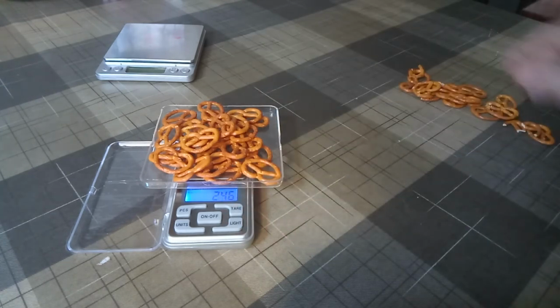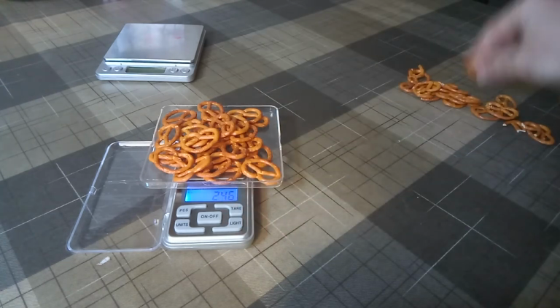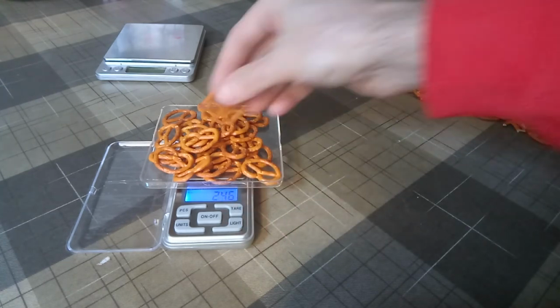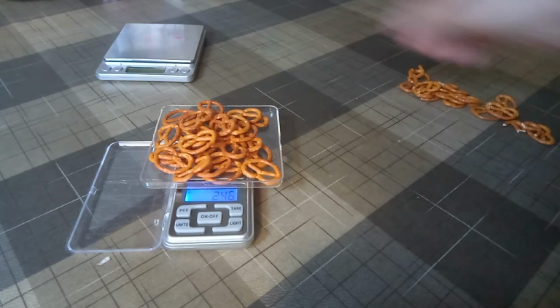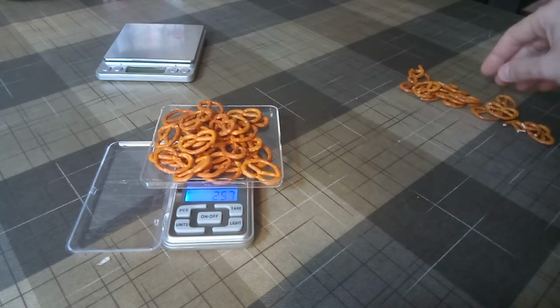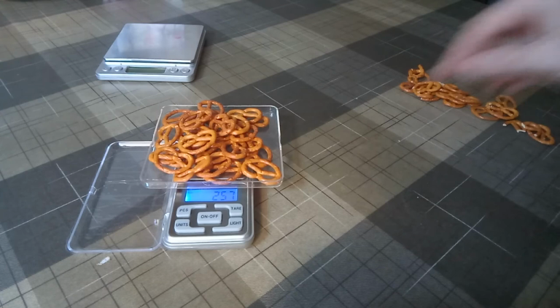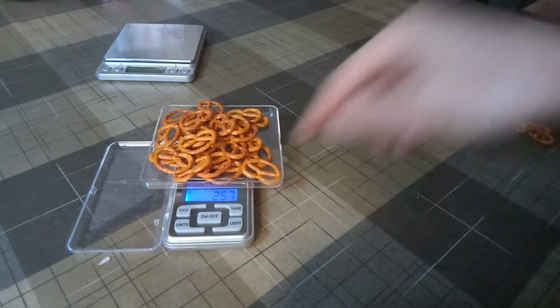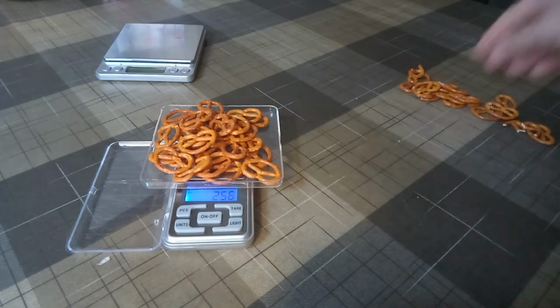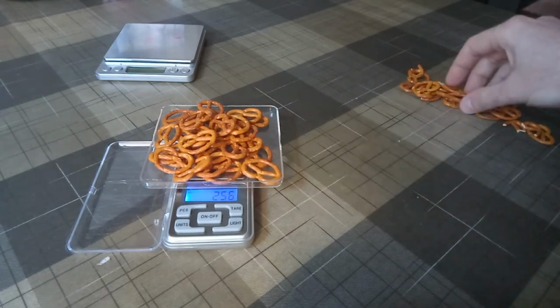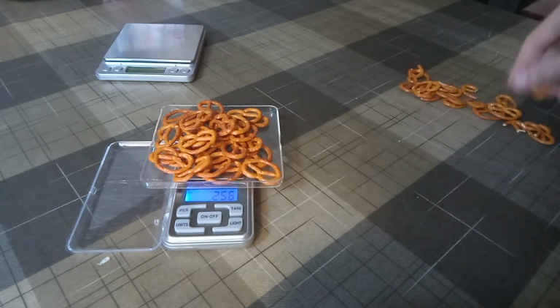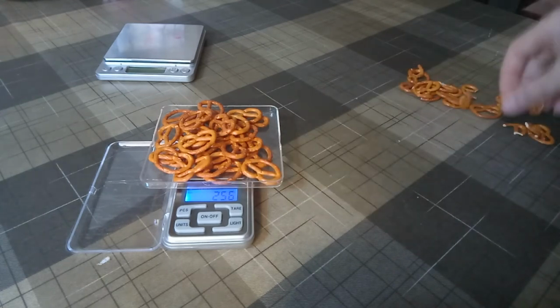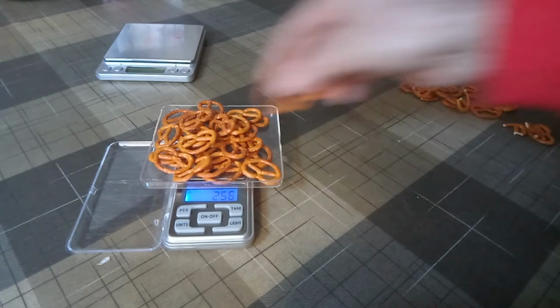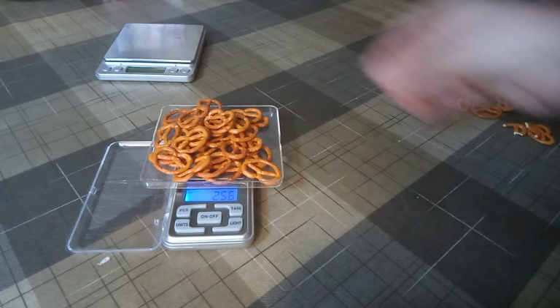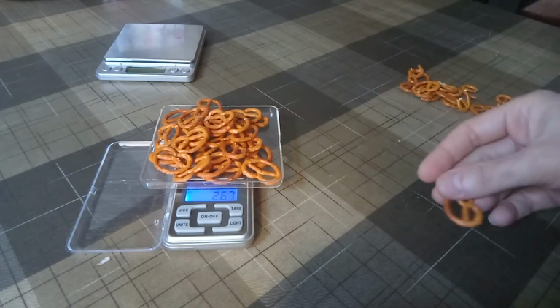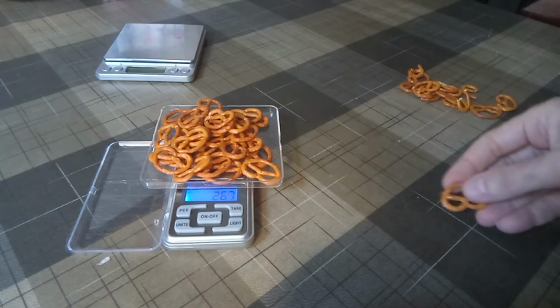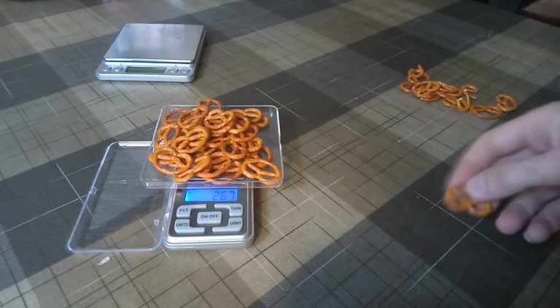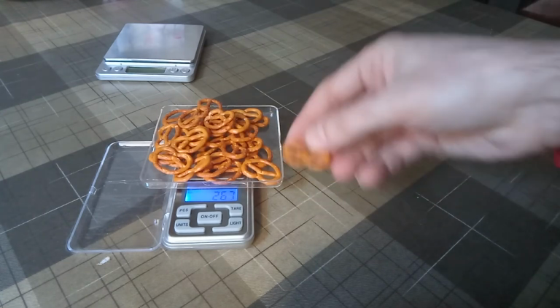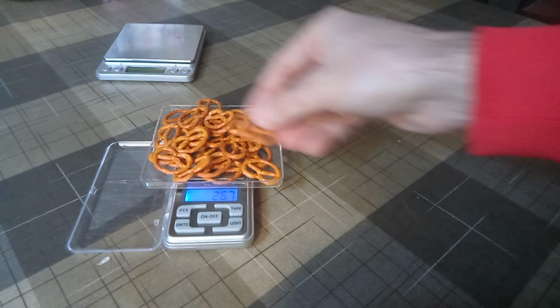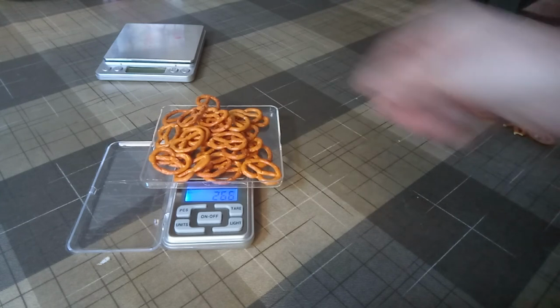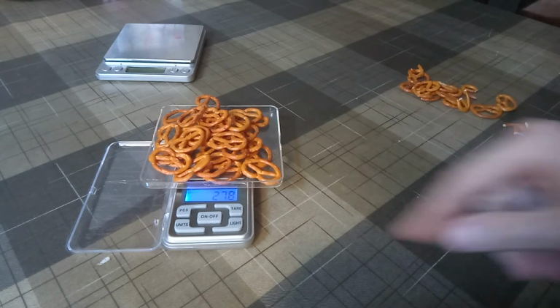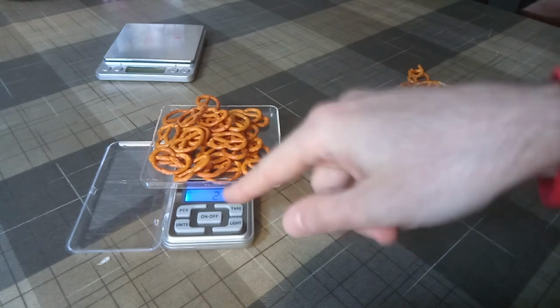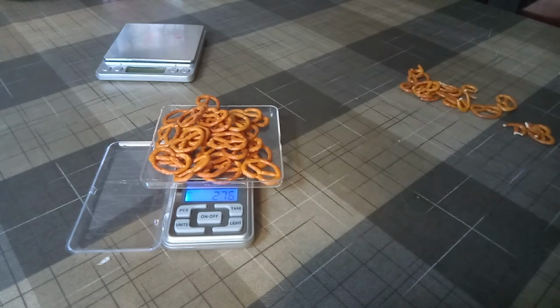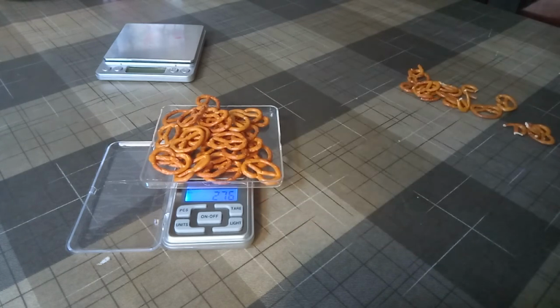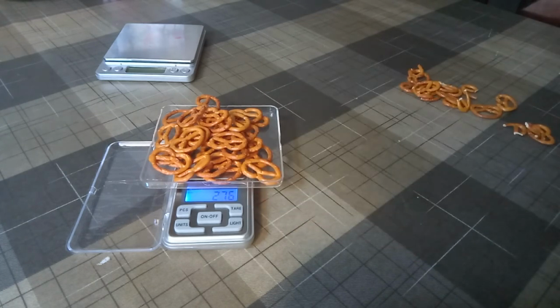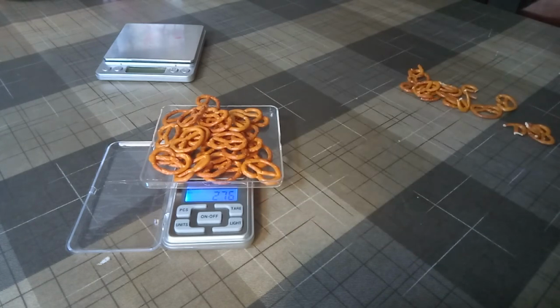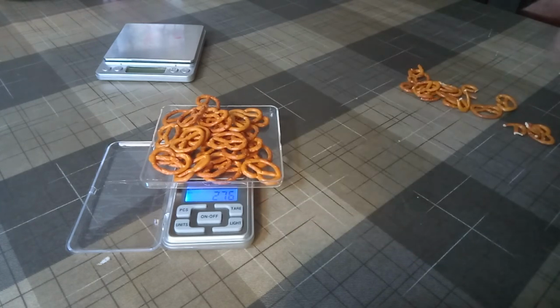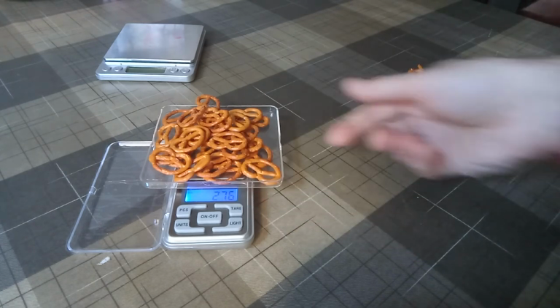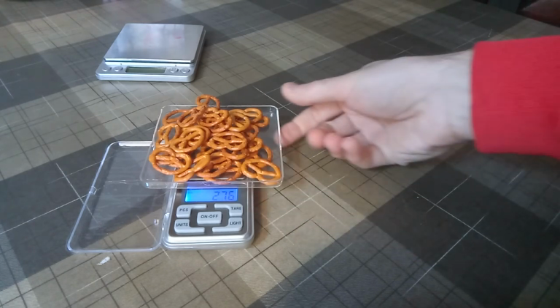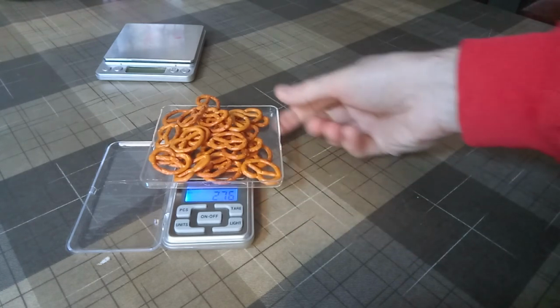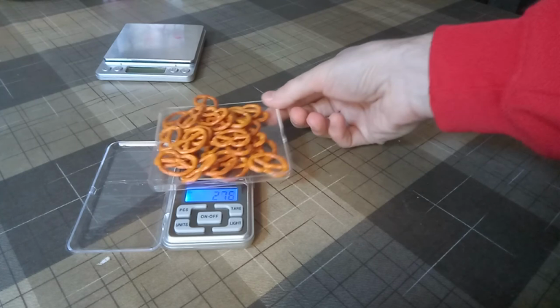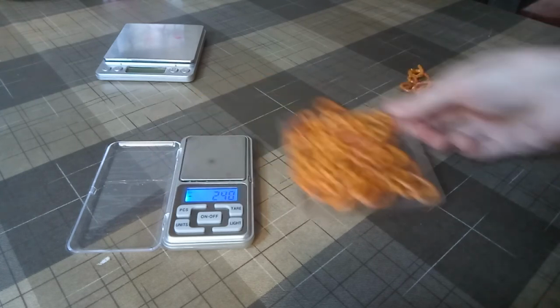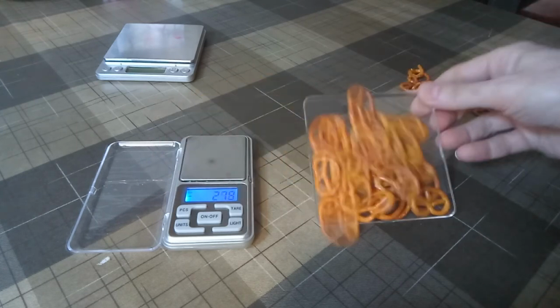Let's put one more. 25.7, meaning 26. Then 27, 27.6, meaning 28 pieces should be on here — rounding up.